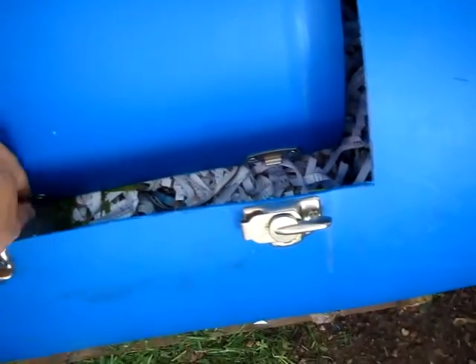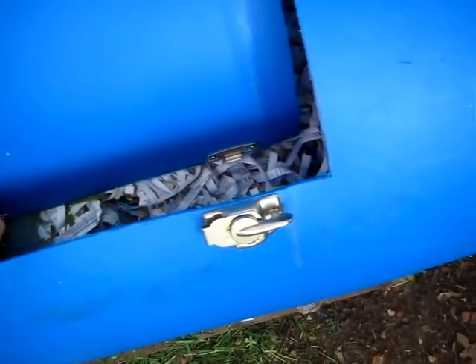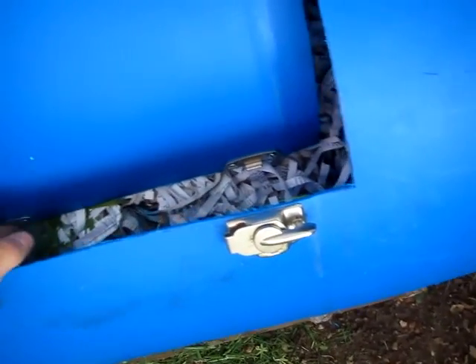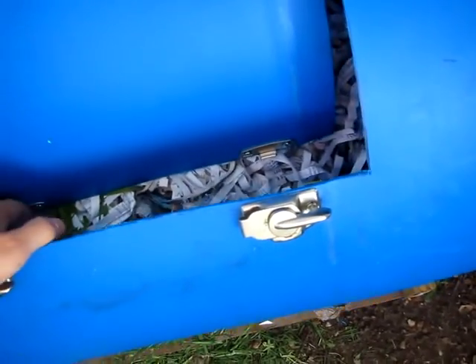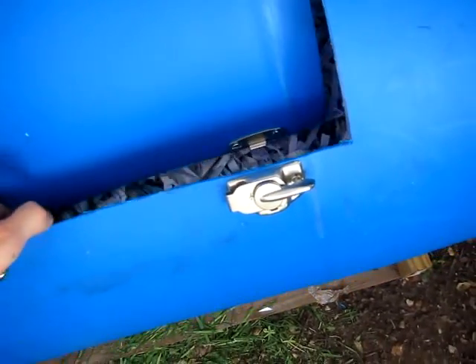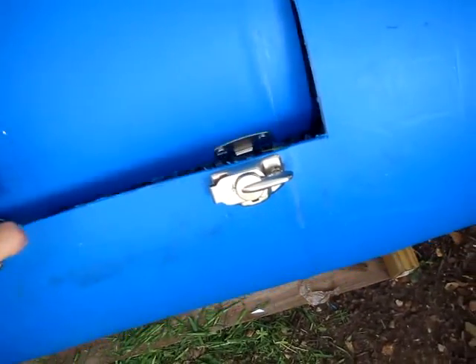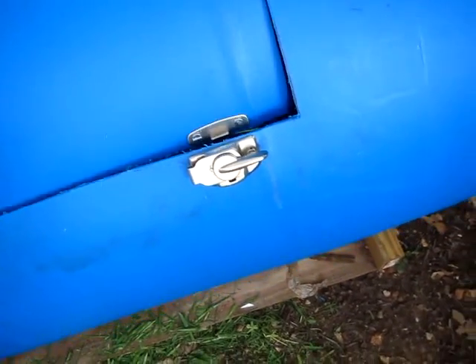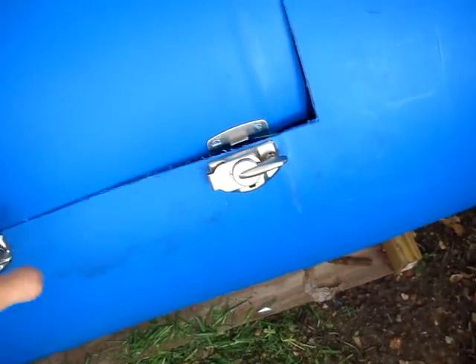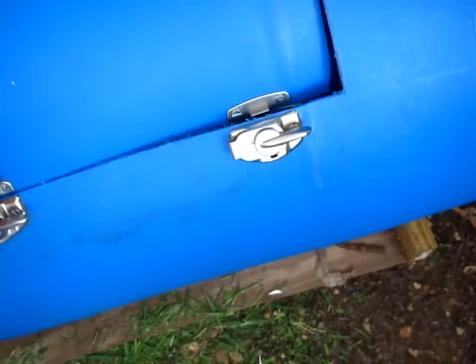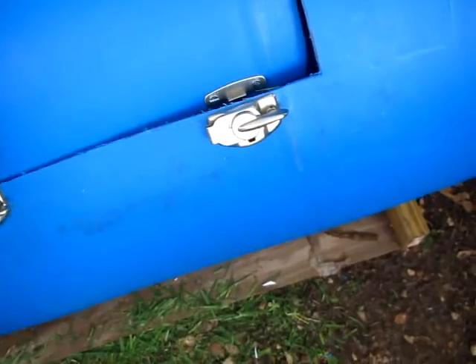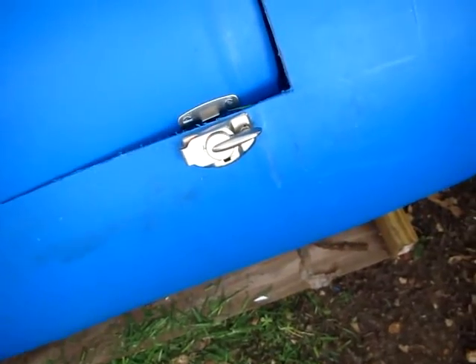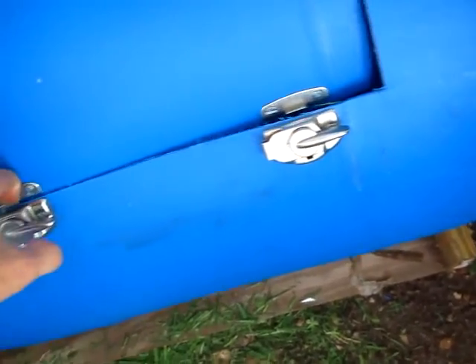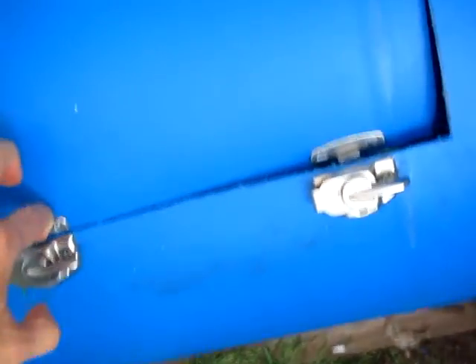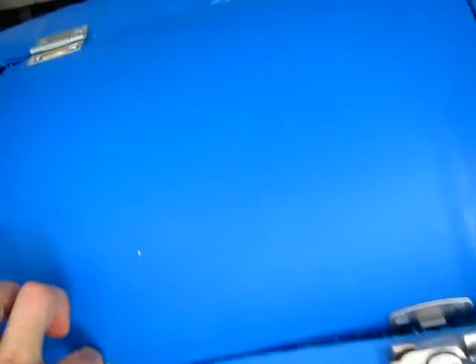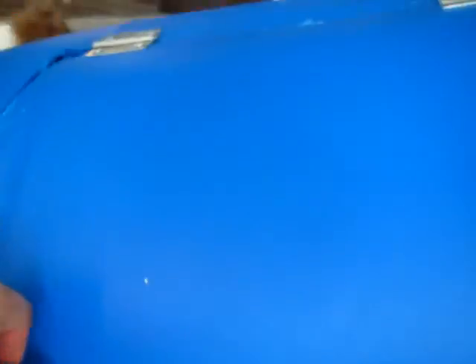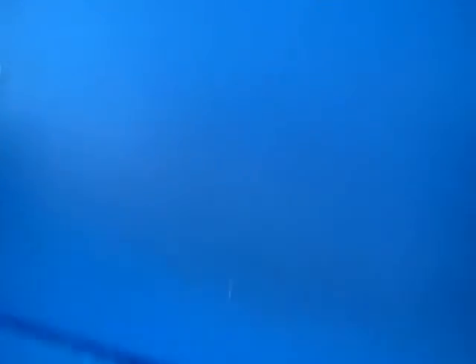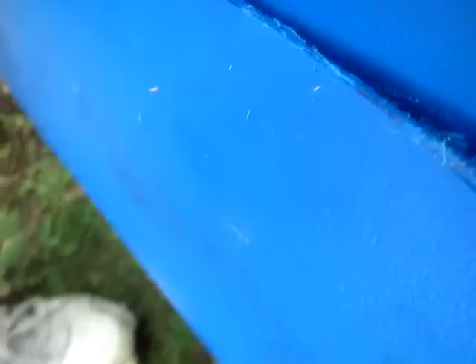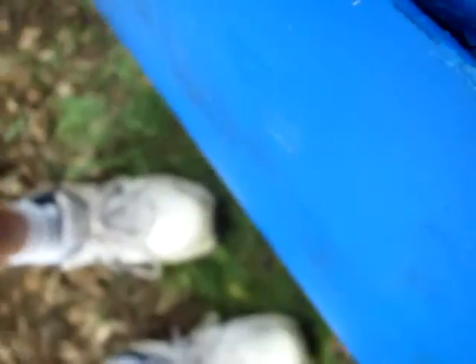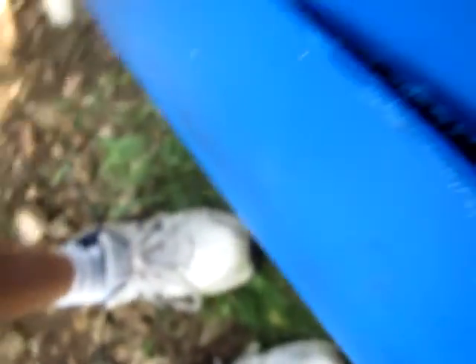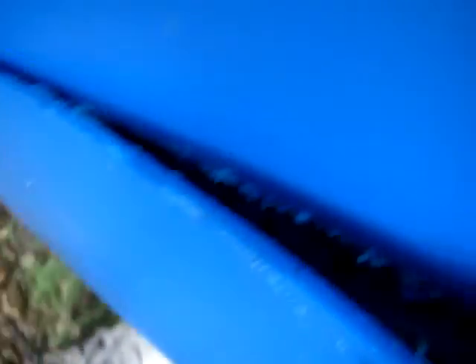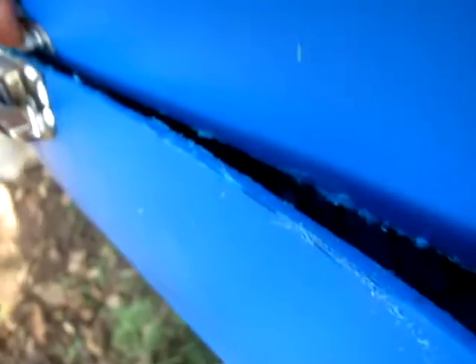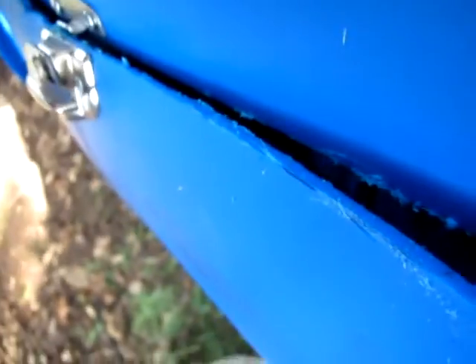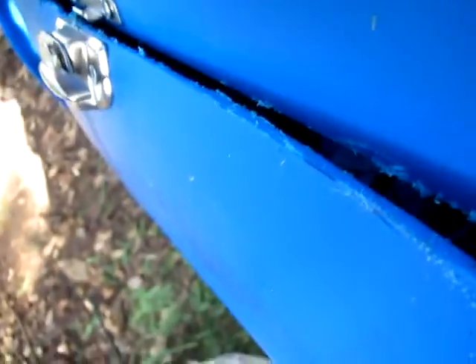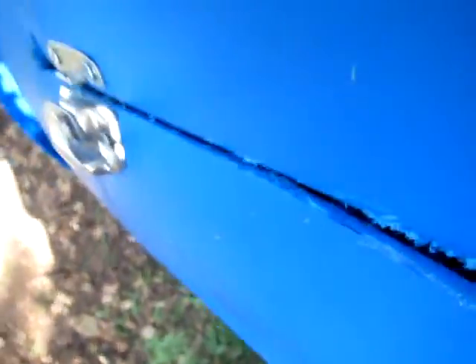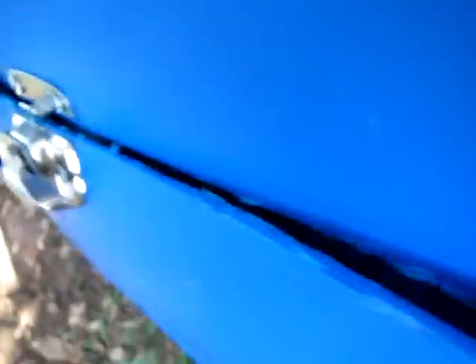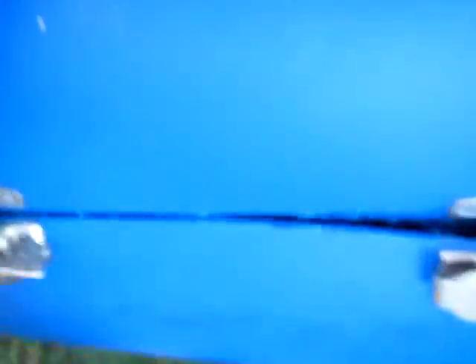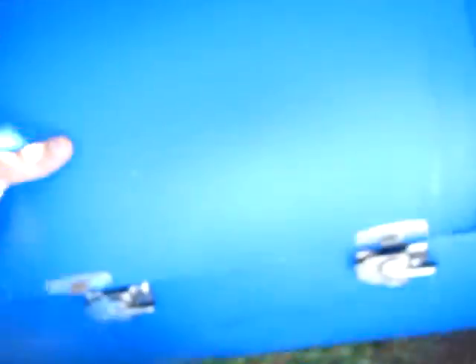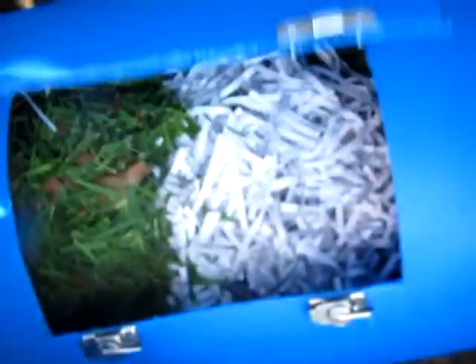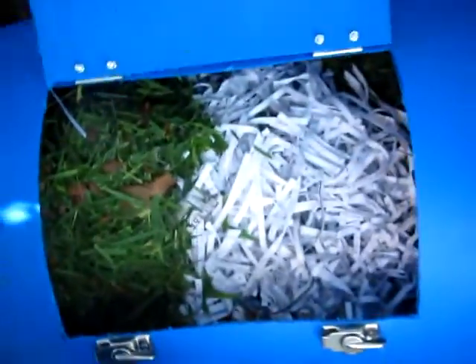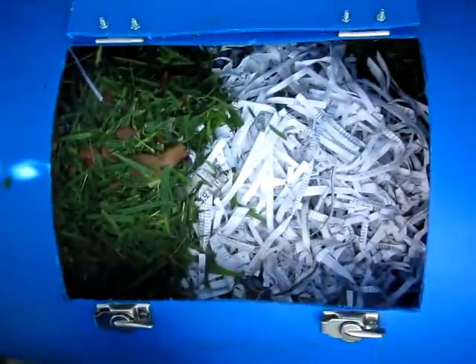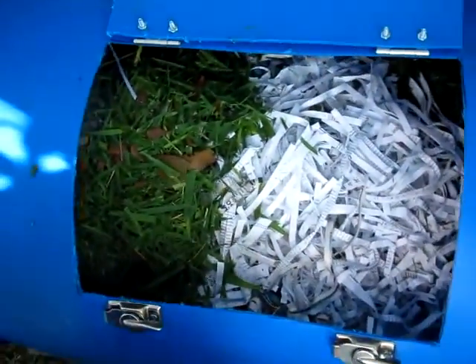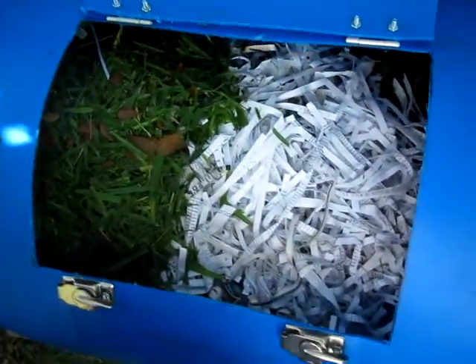This is the only design flaw — the lid falls in. See if I can get it. It's hard to do with one hand. Ta-da.